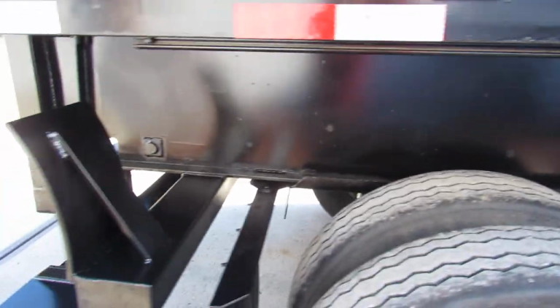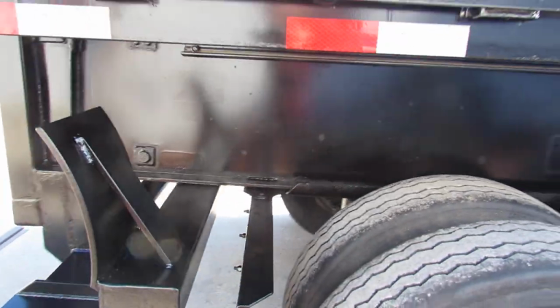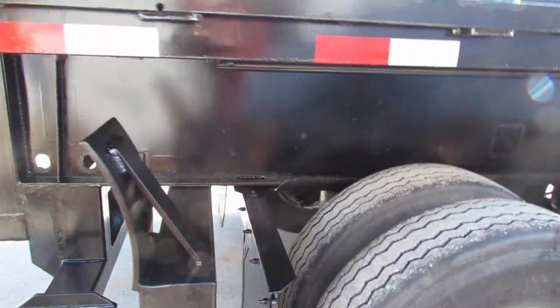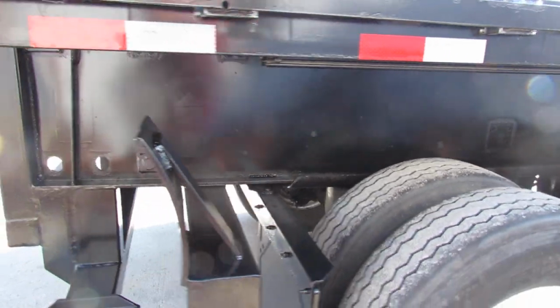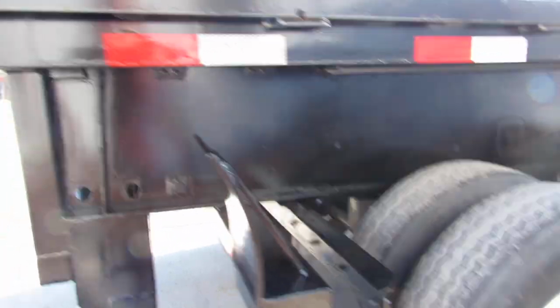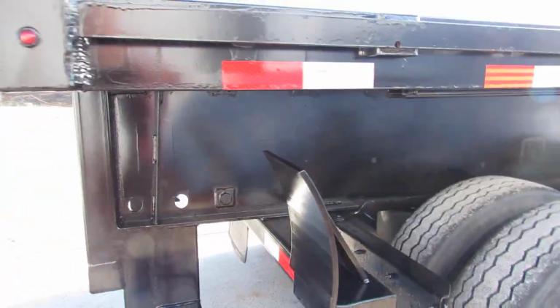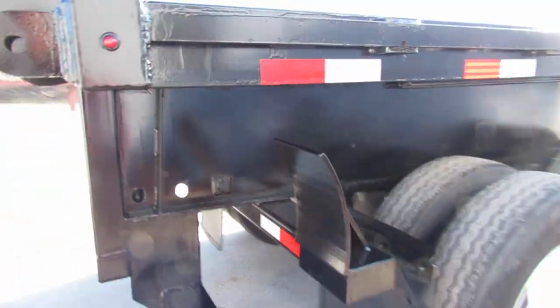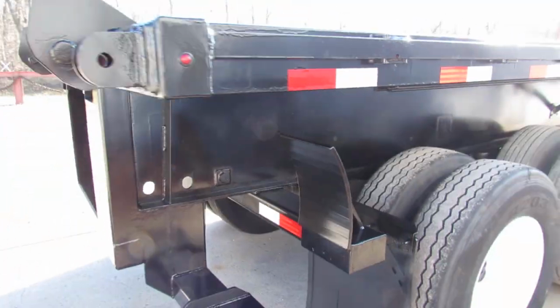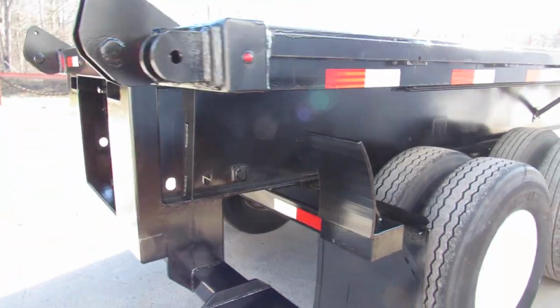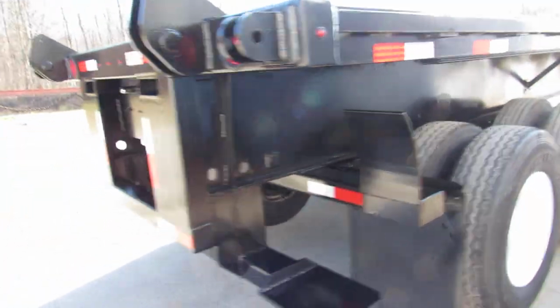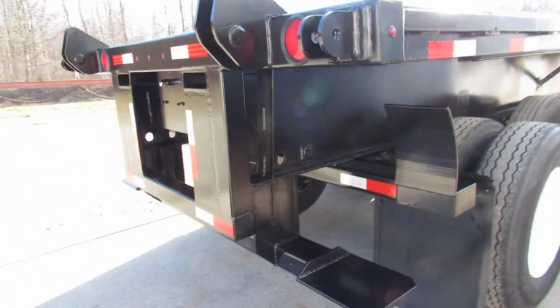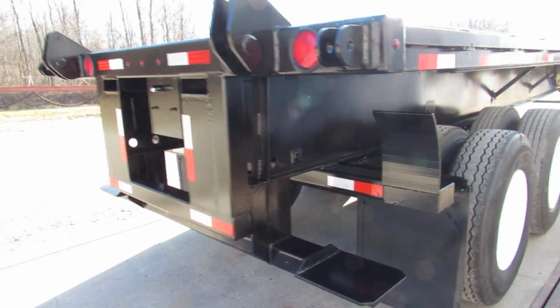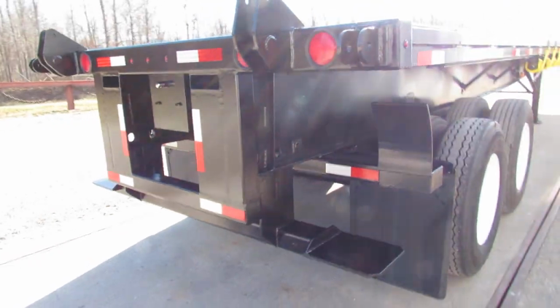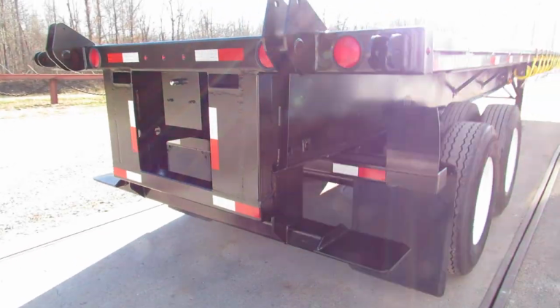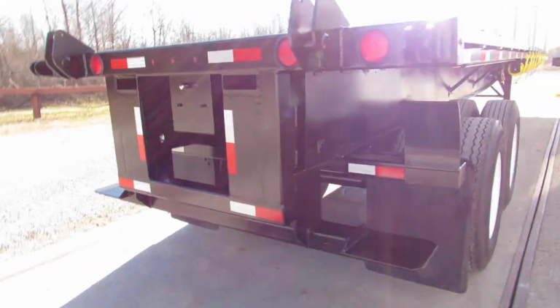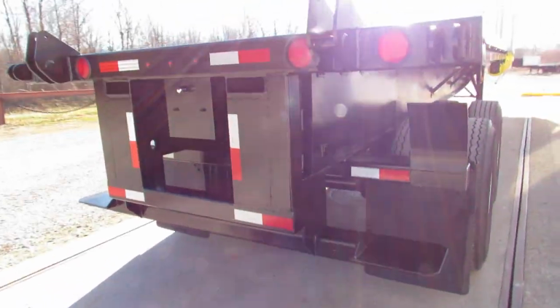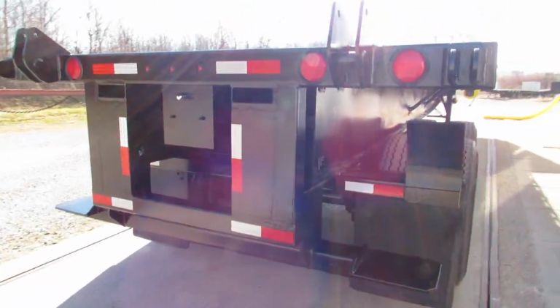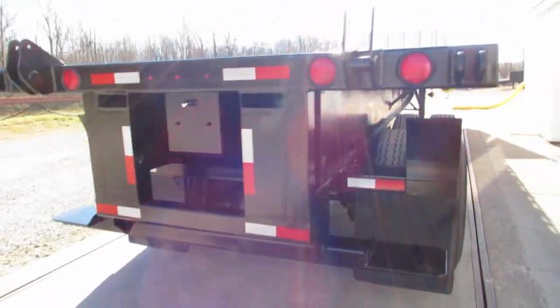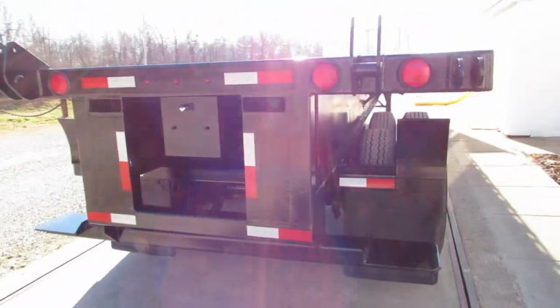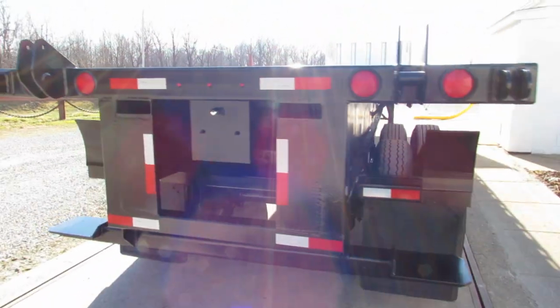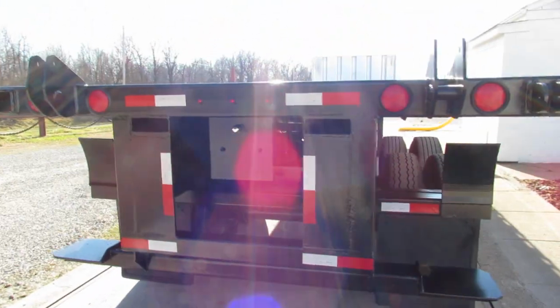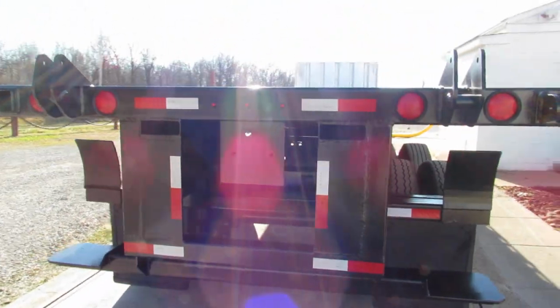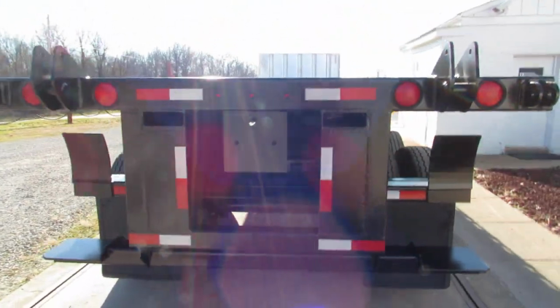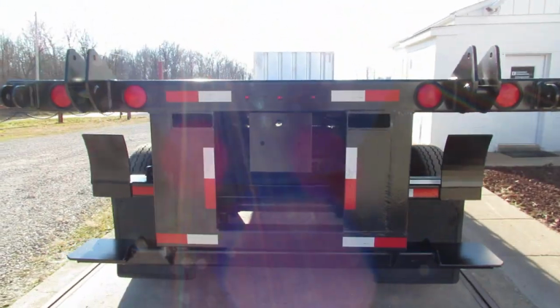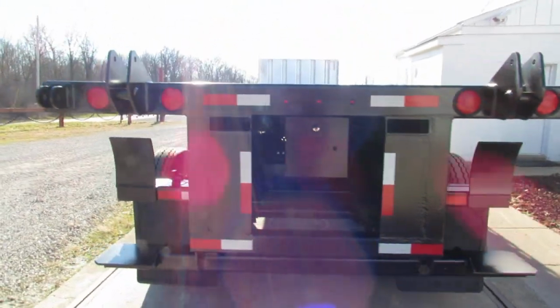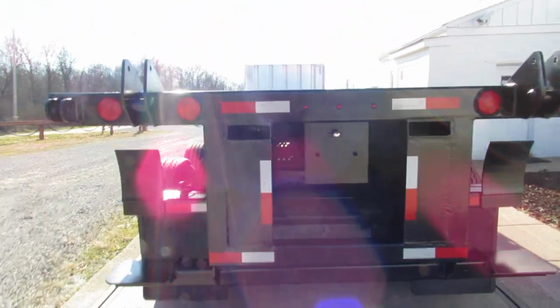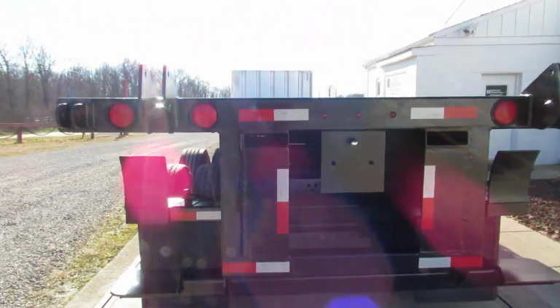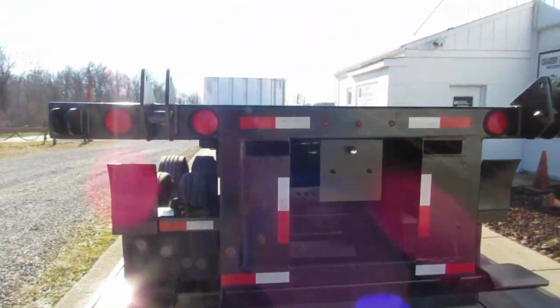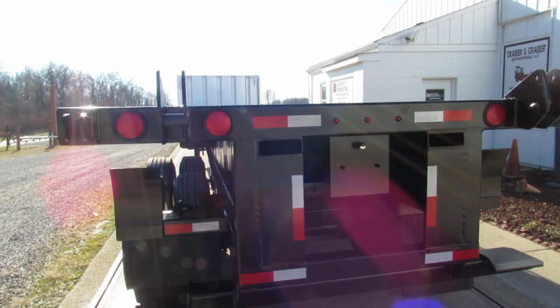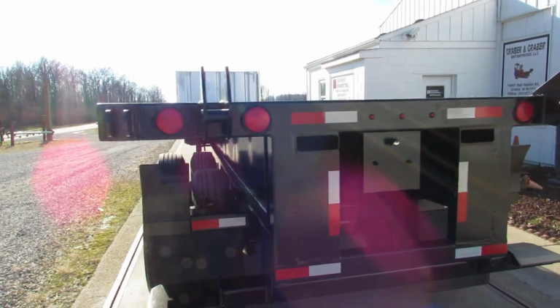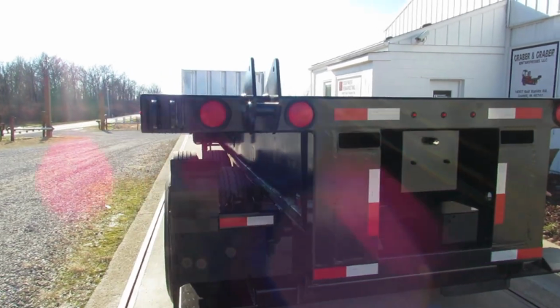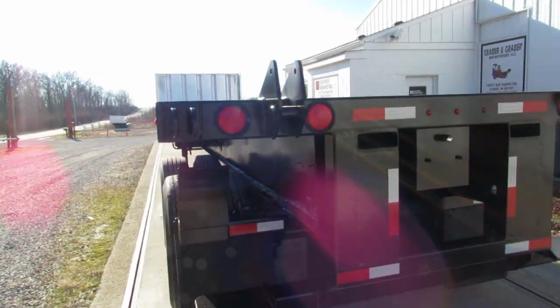Brand new brakes and drums all around this unit. Universal mounting kit will carry a Moffat, a Princeton, and many other brands.